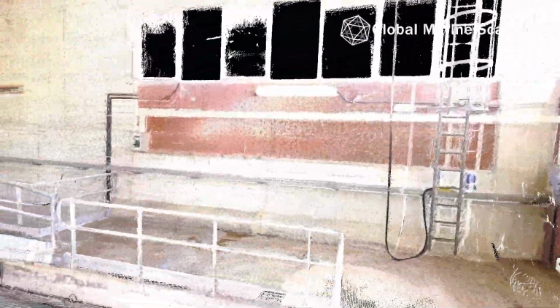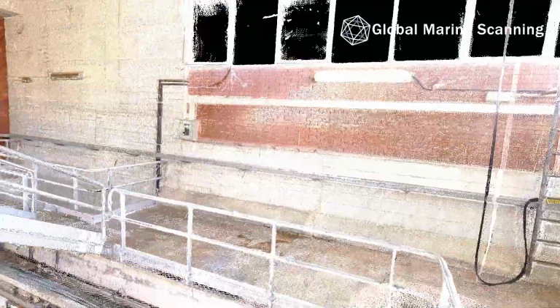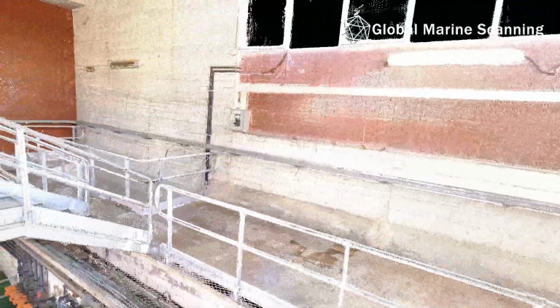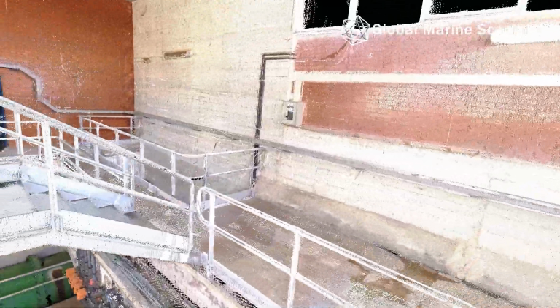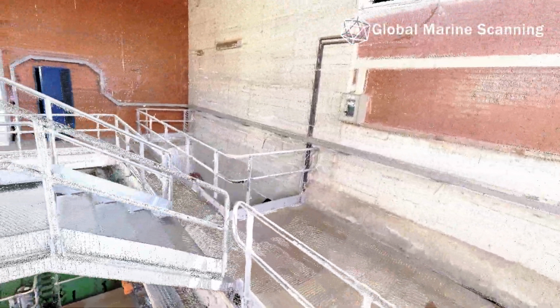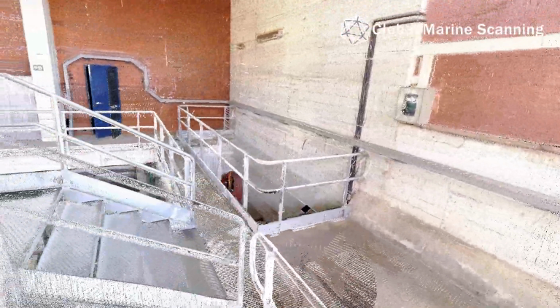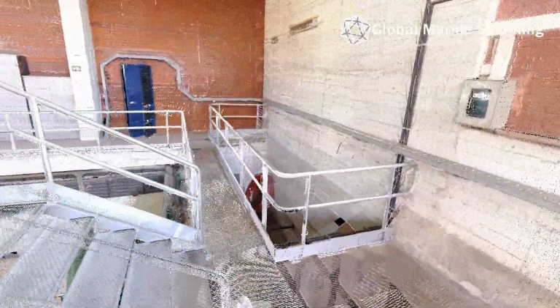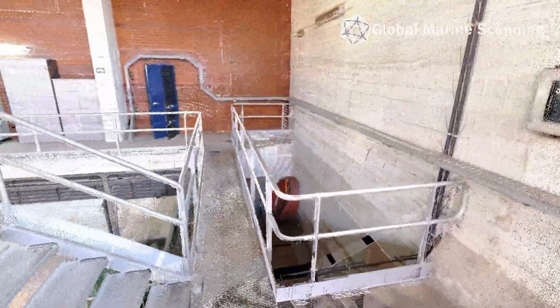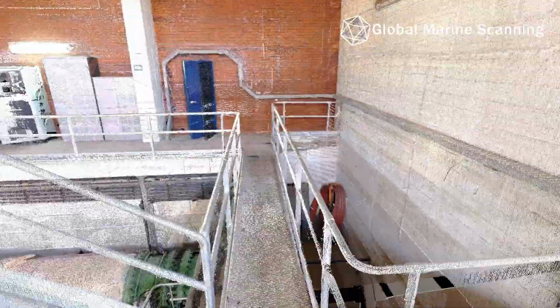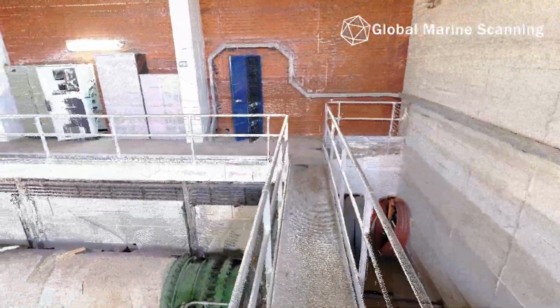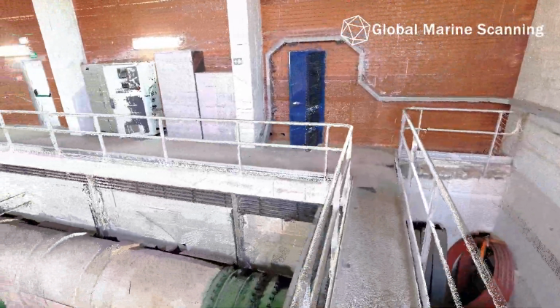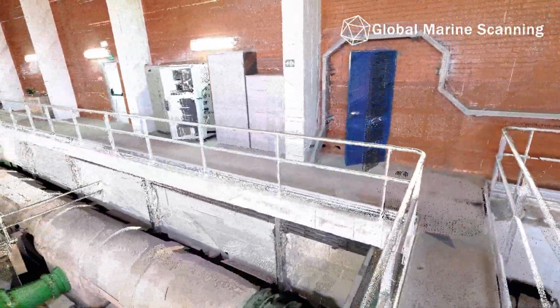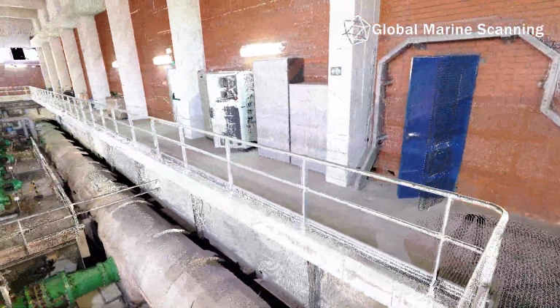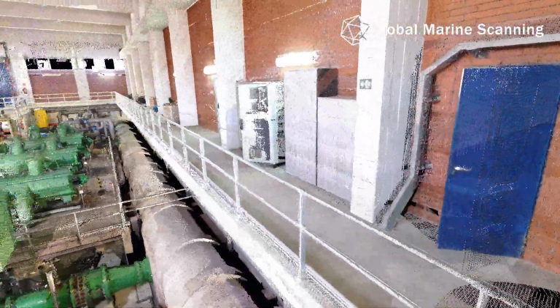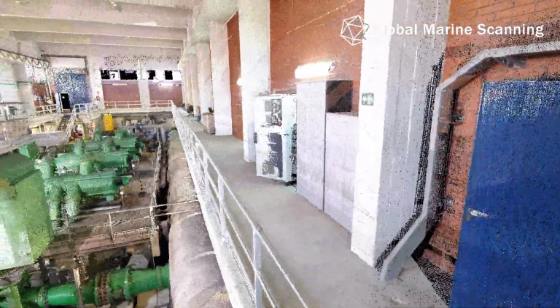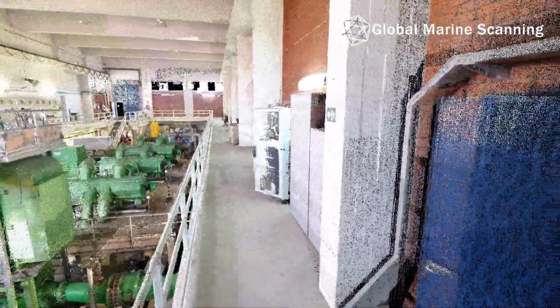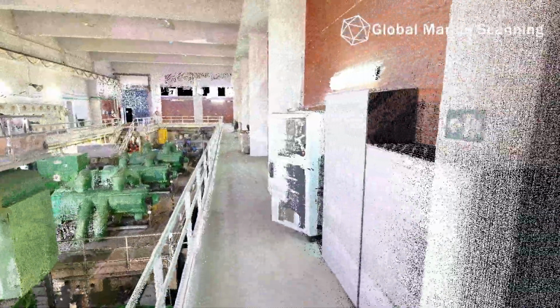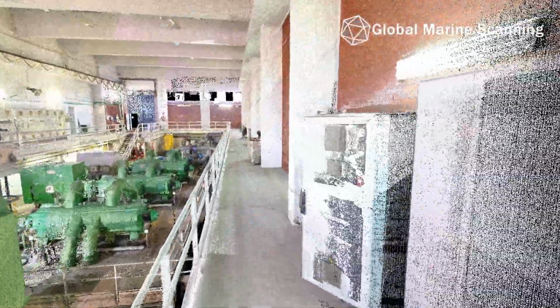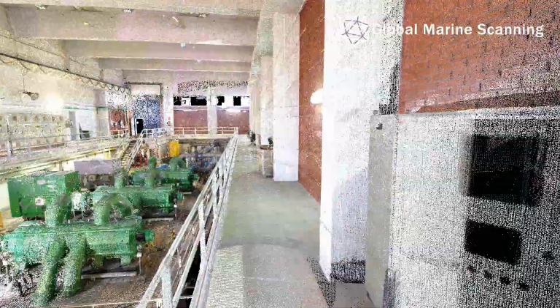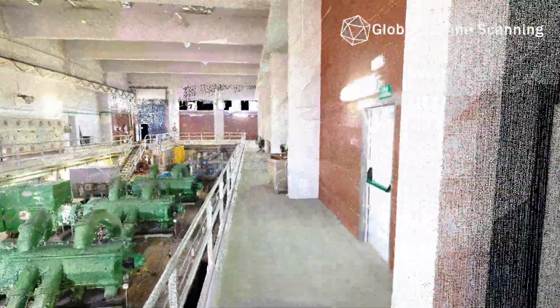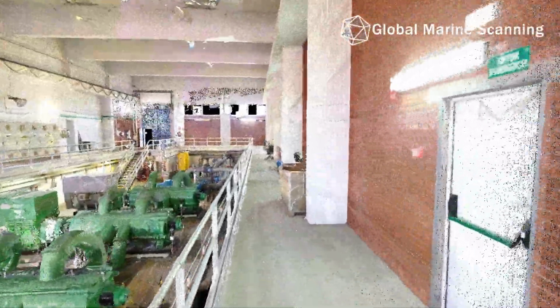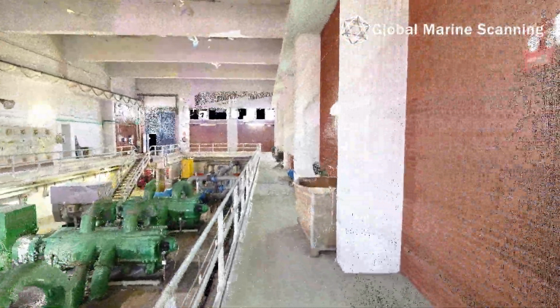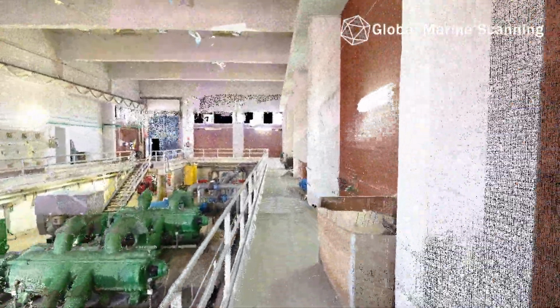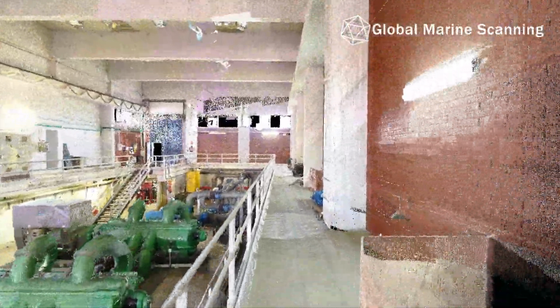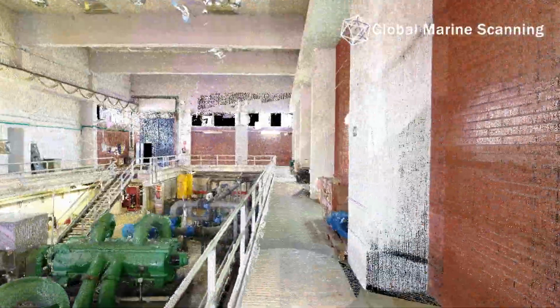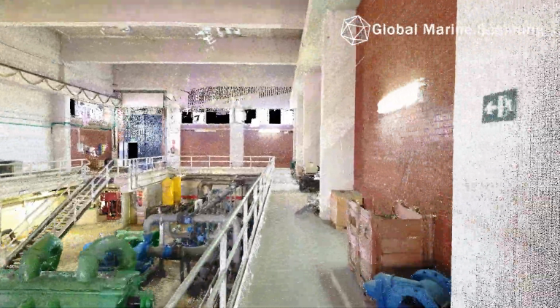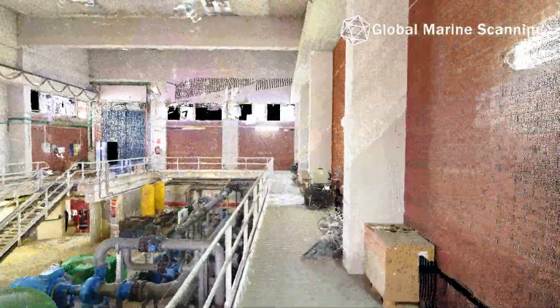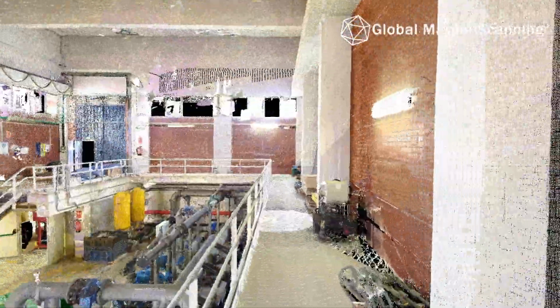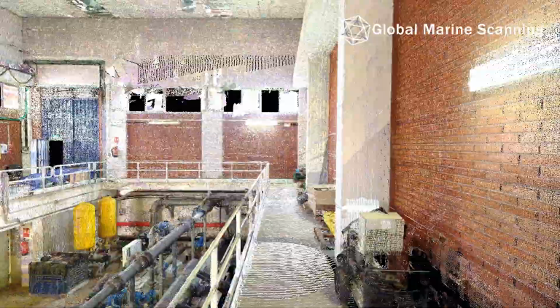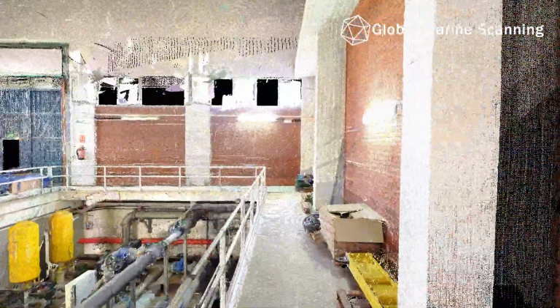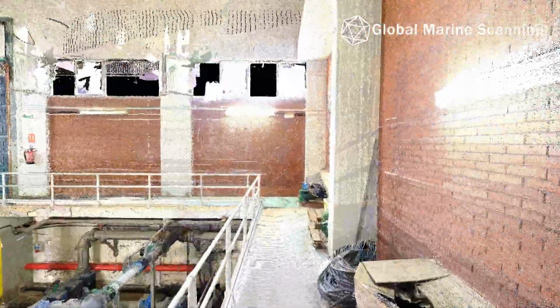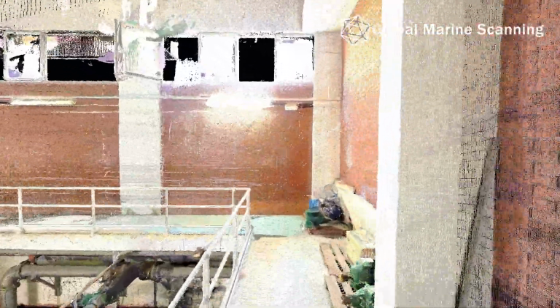3D scanning makes design work easier and allows engineers to work in a highly efficient manner. It positions industrial companies to be prepared for the future, when 3D engineering is the standard.